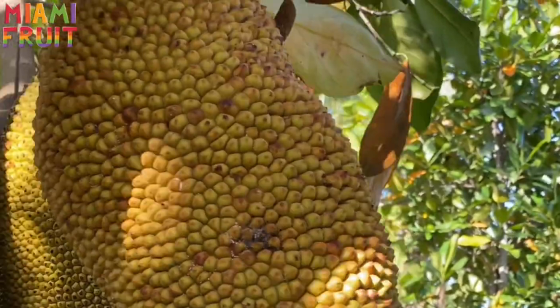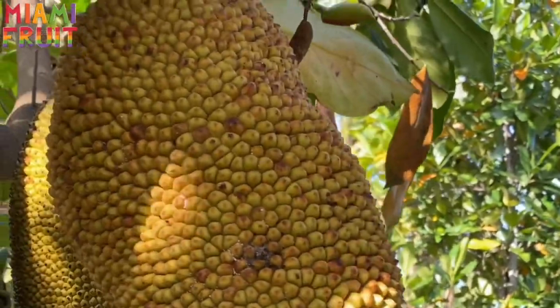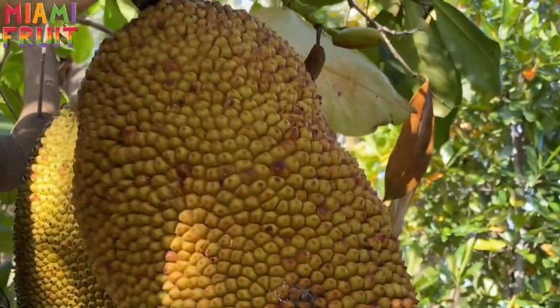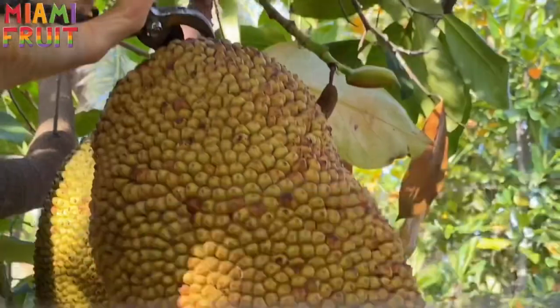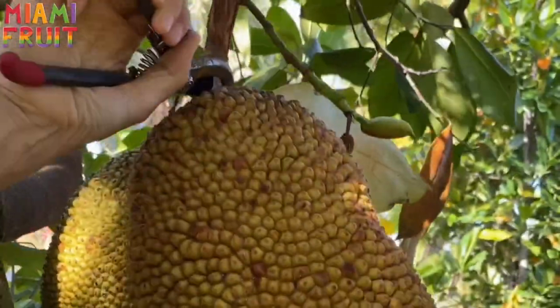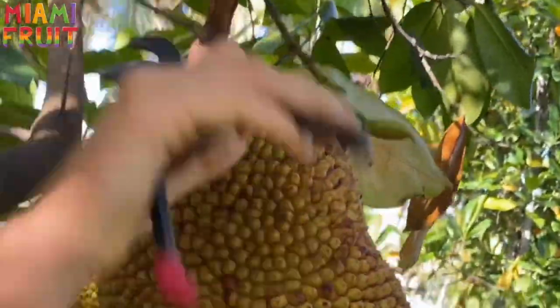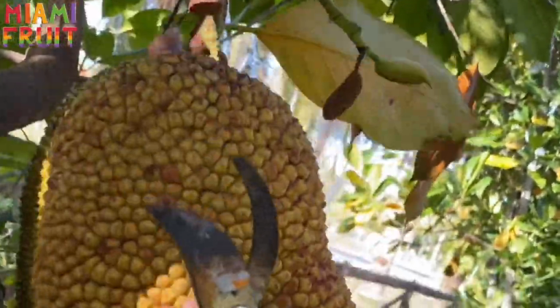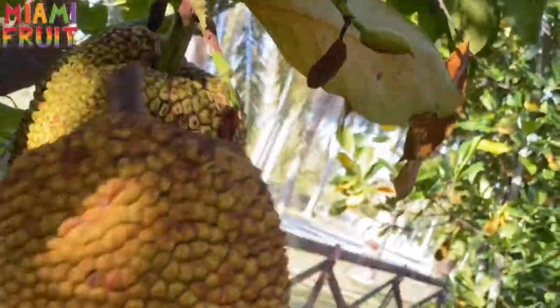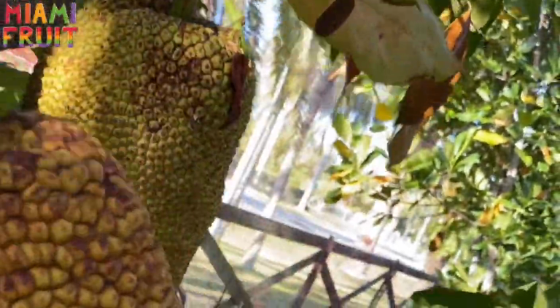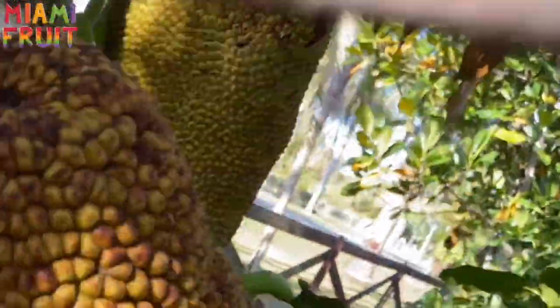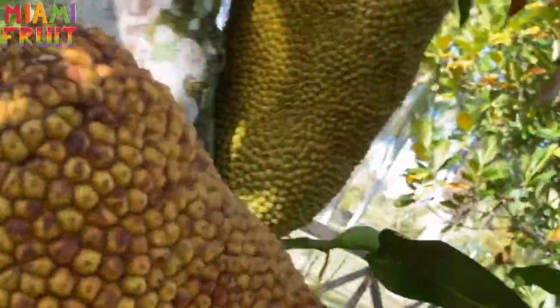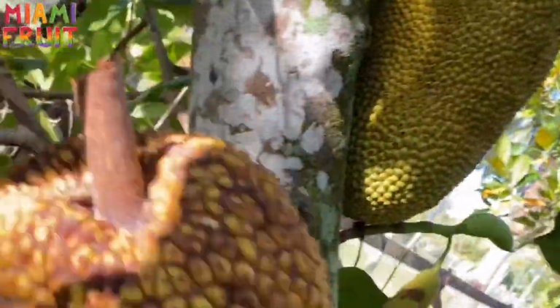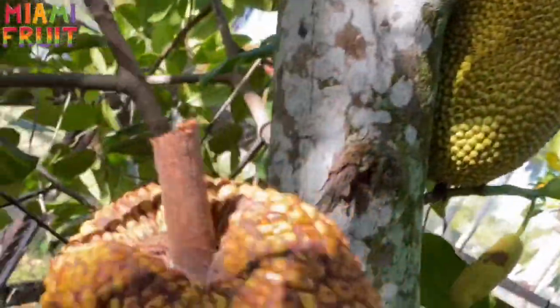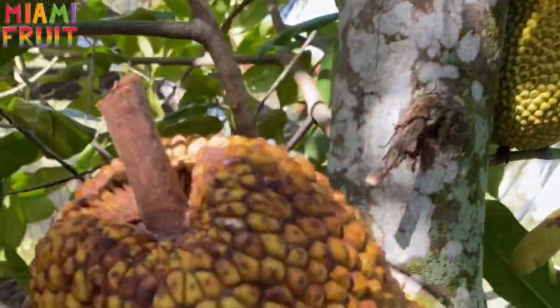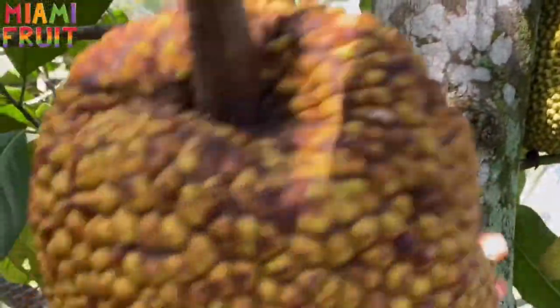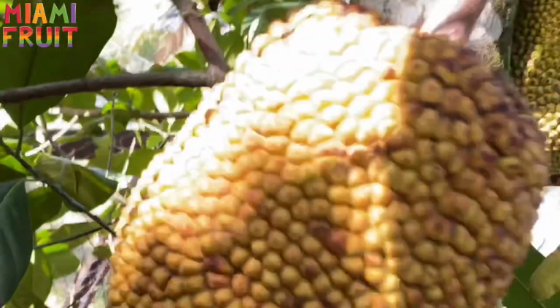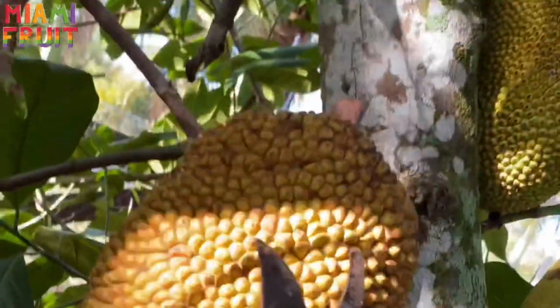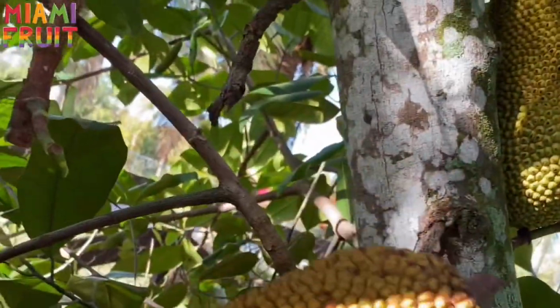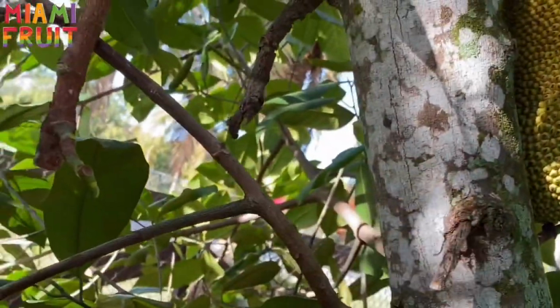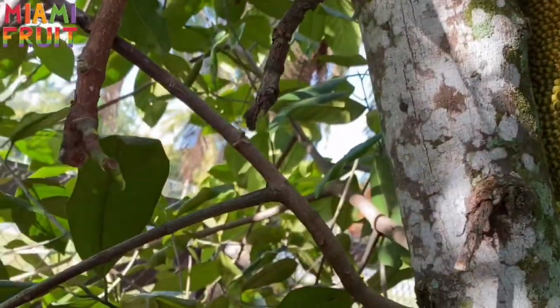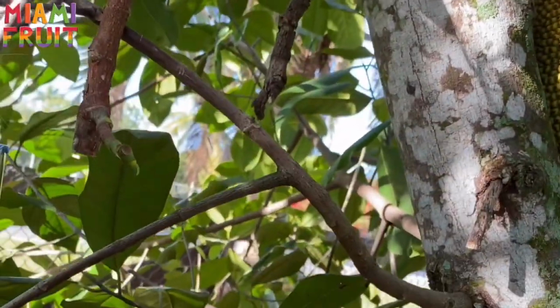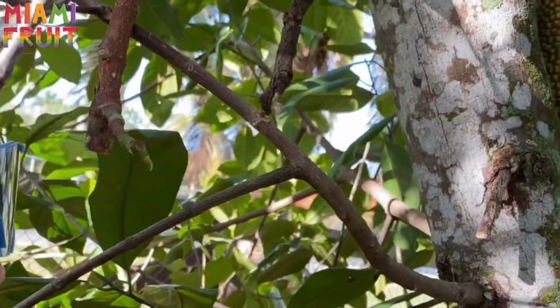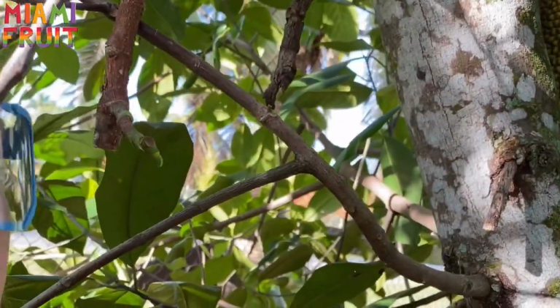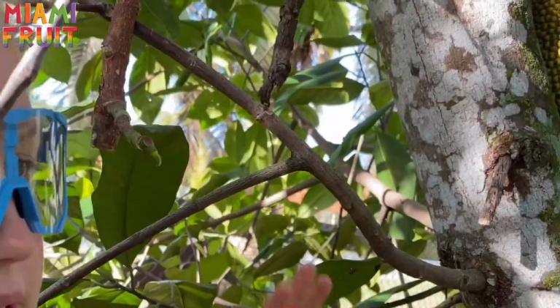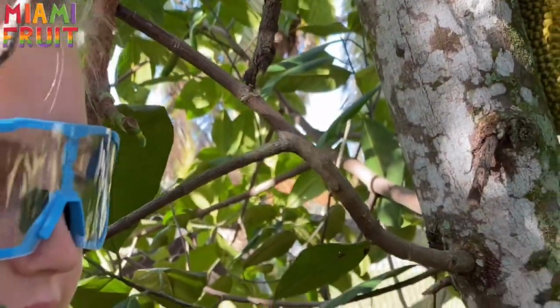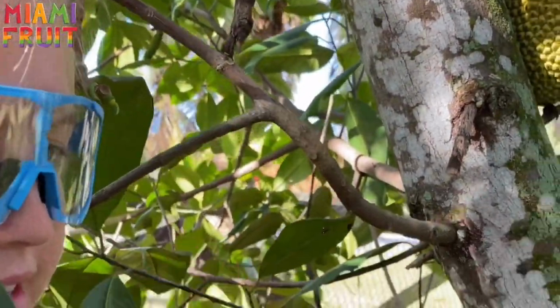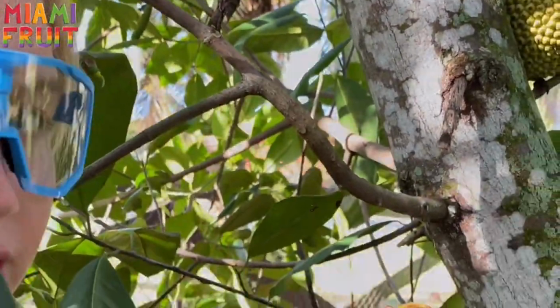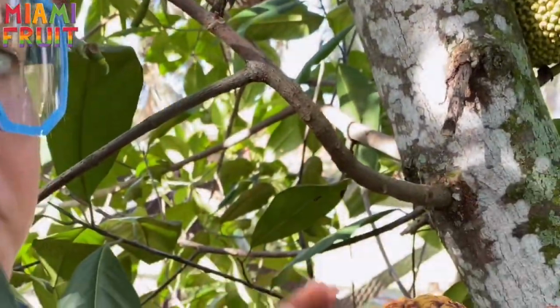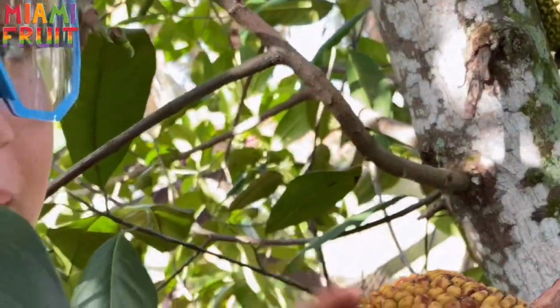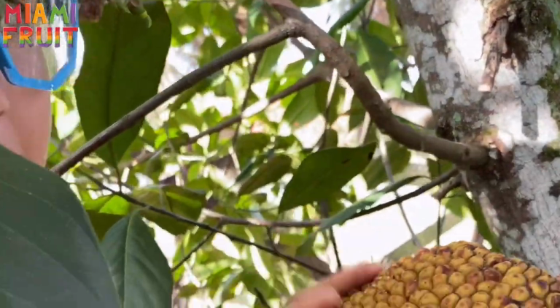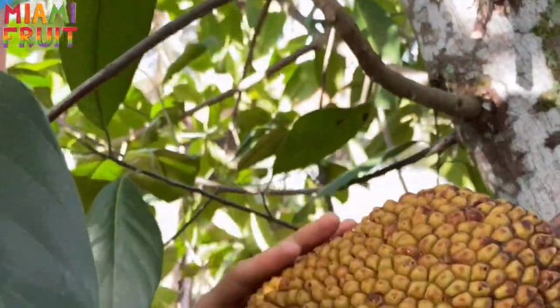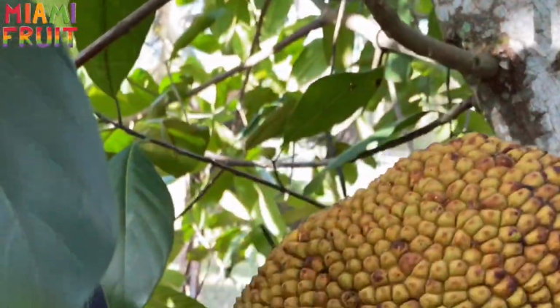I'm just going to chop this — boom. It's definitely going to be a mushy variety. We're going to go home and open these babies up and see what's inside.